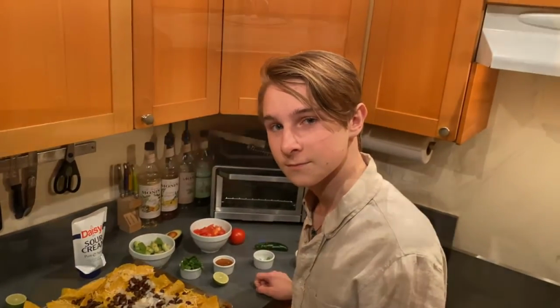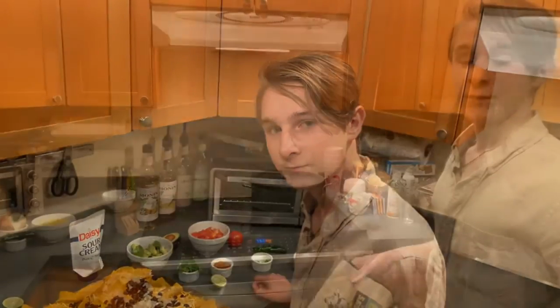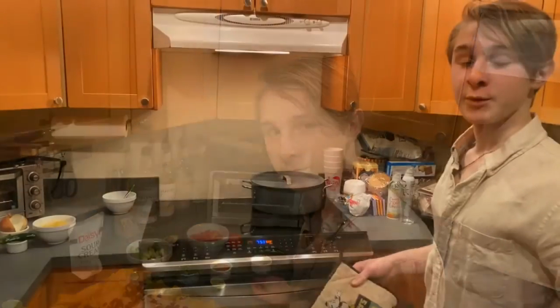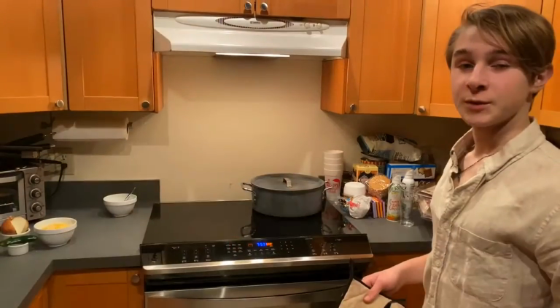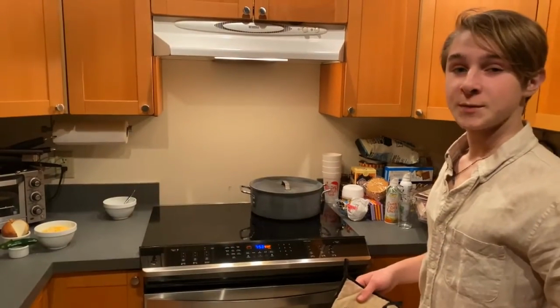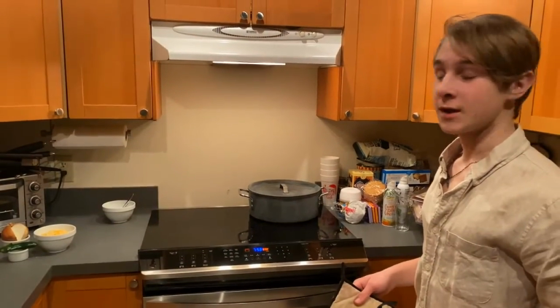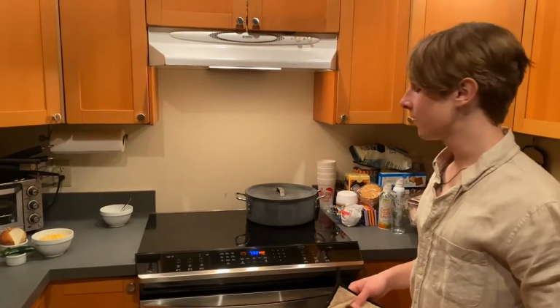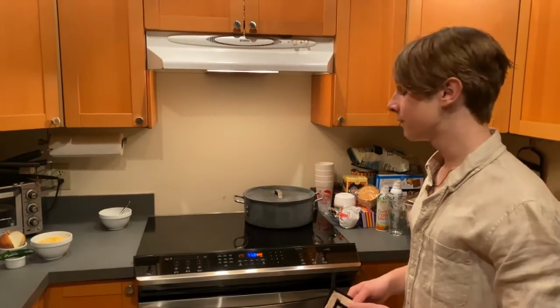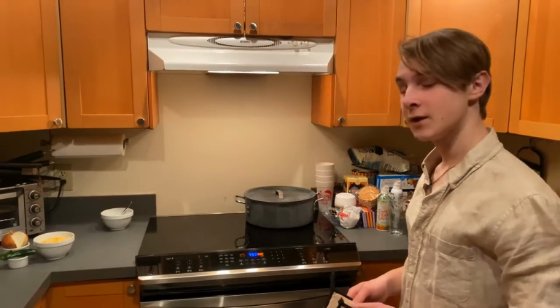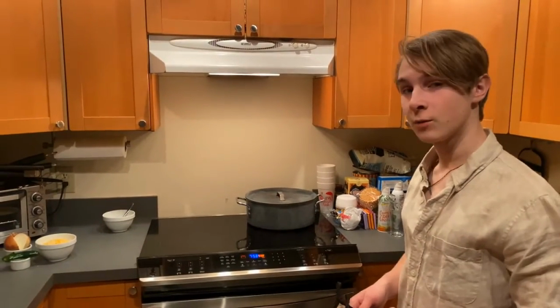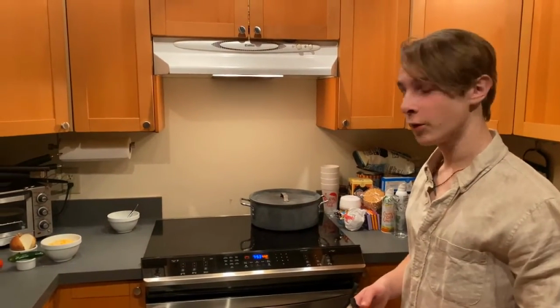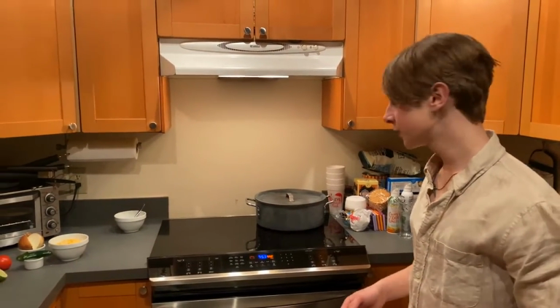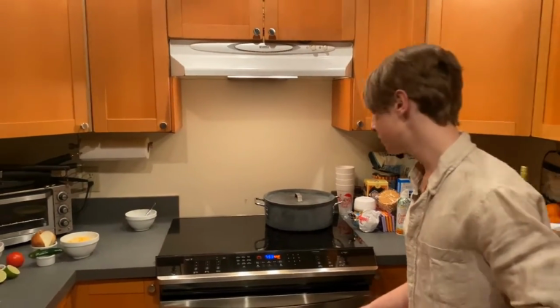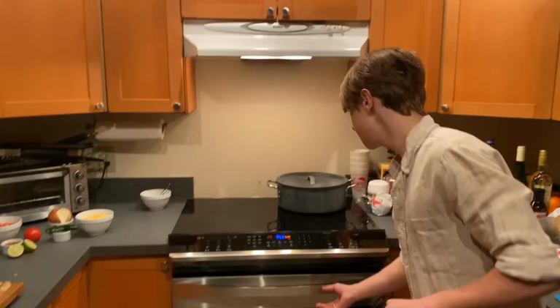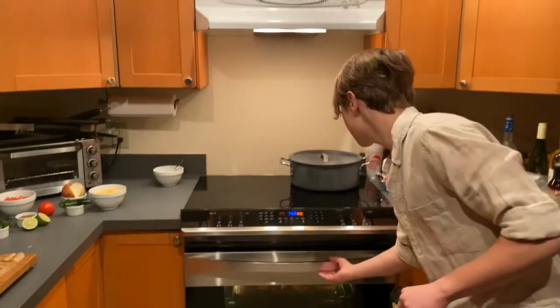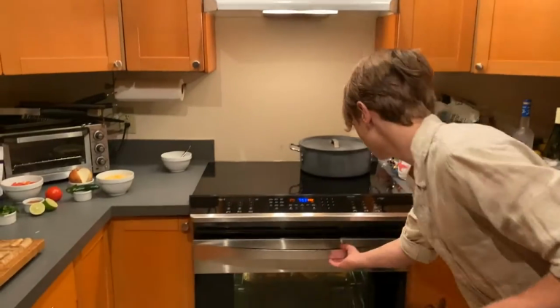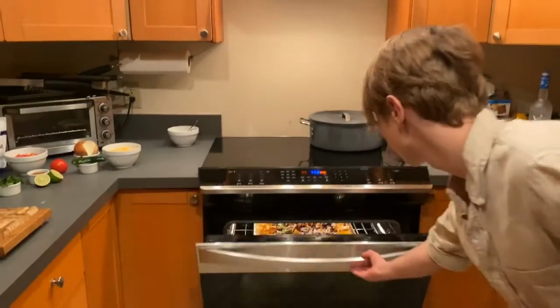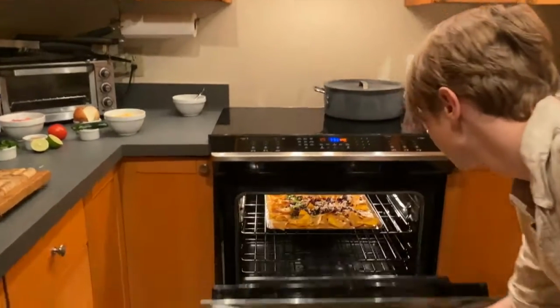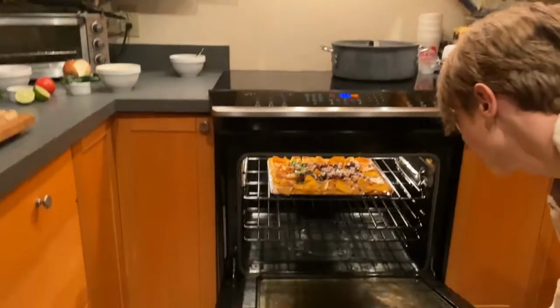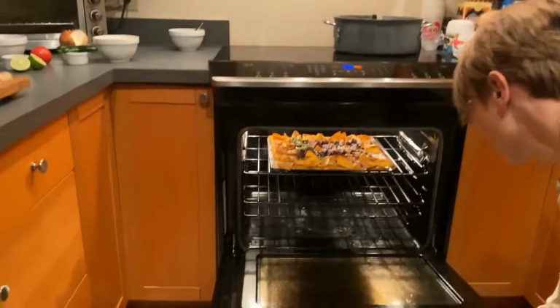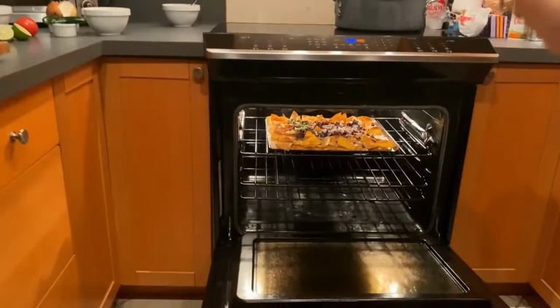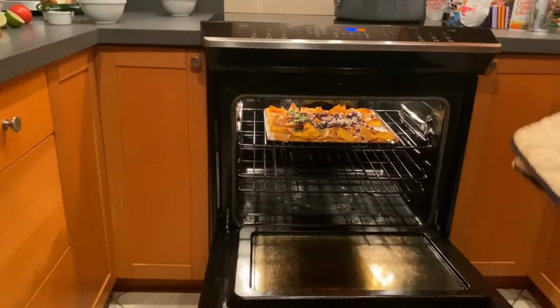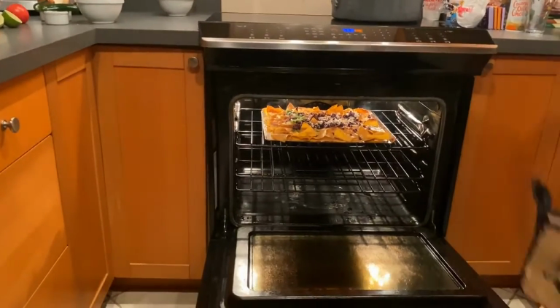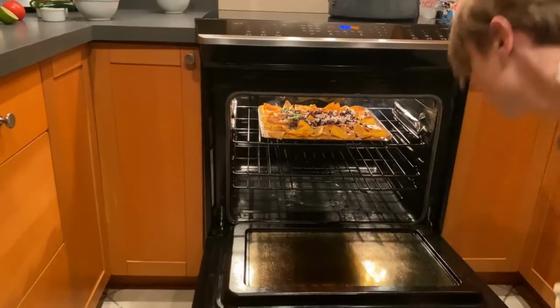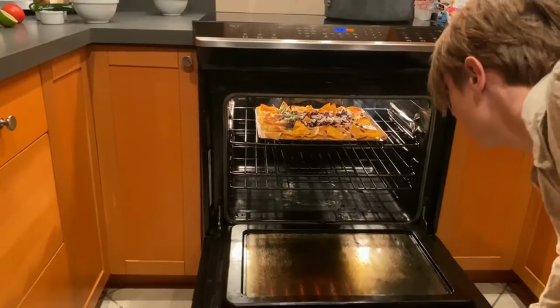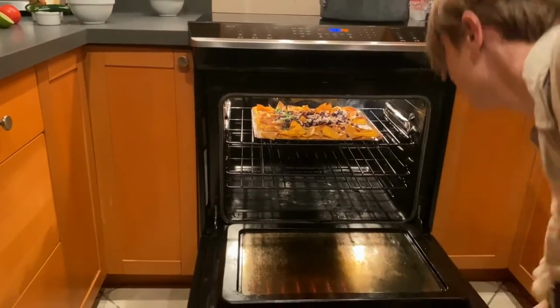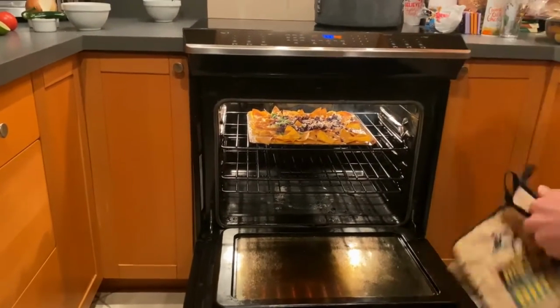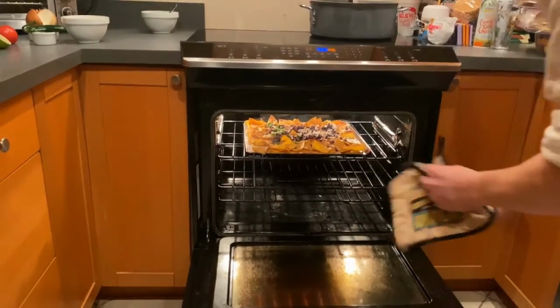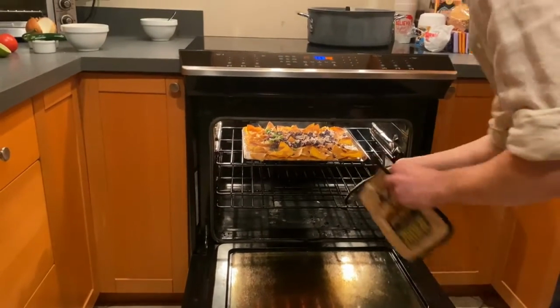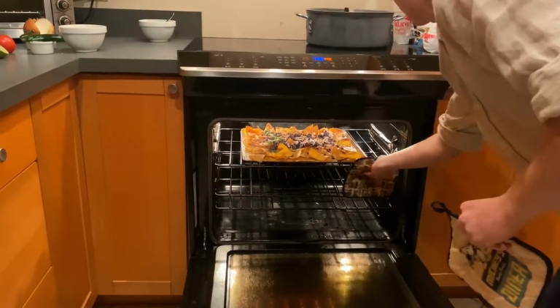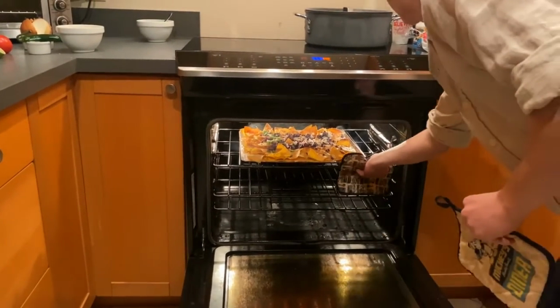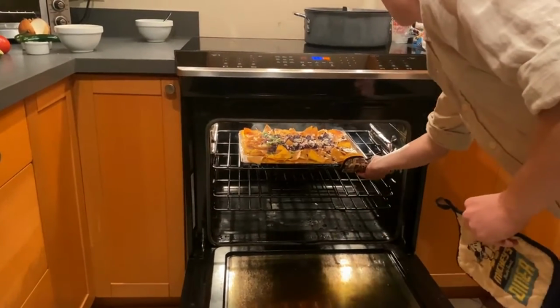So we just put the chips in at 550 on broil just to melt the cheese and they're about ready after half a minute. So we're going to pull these out.